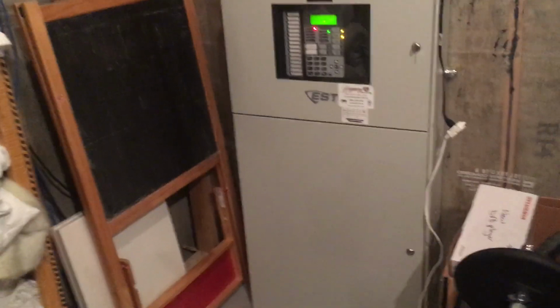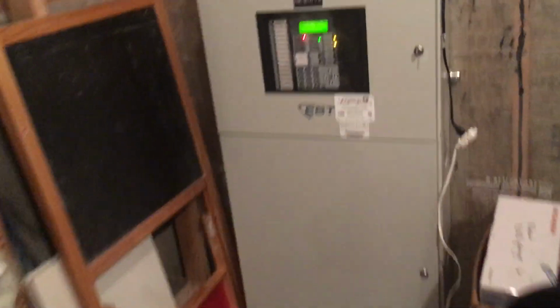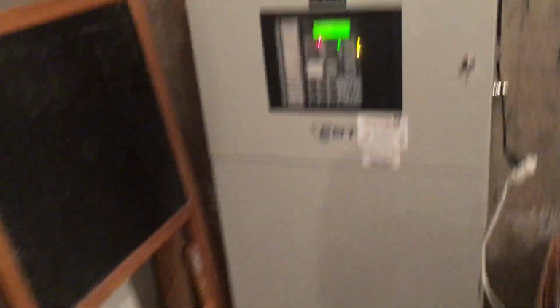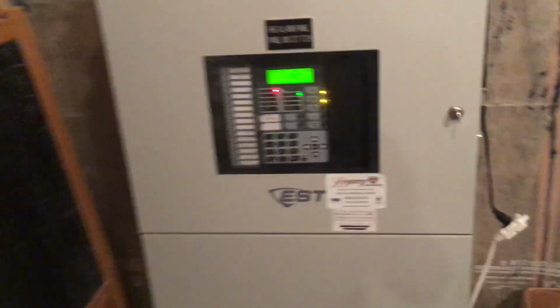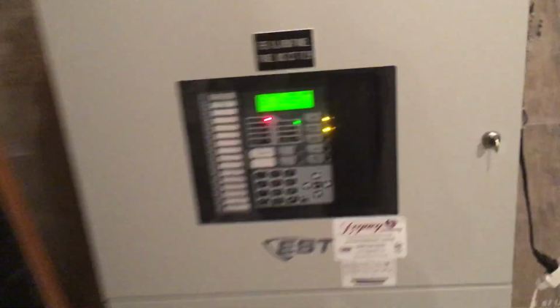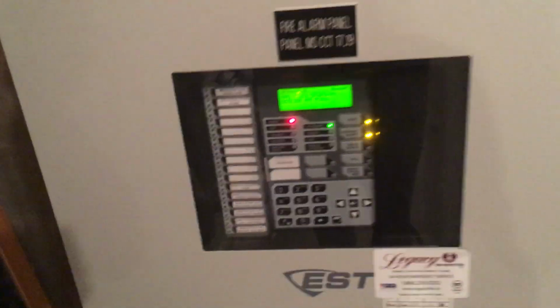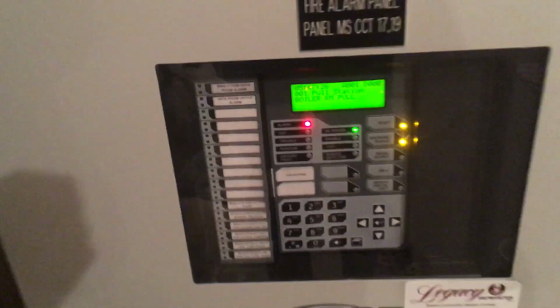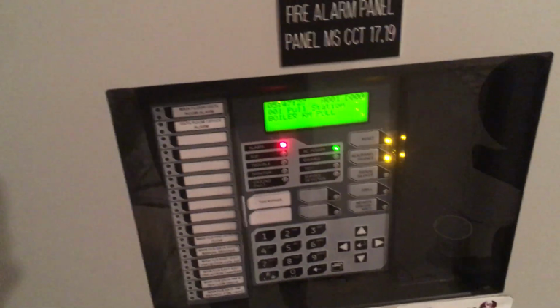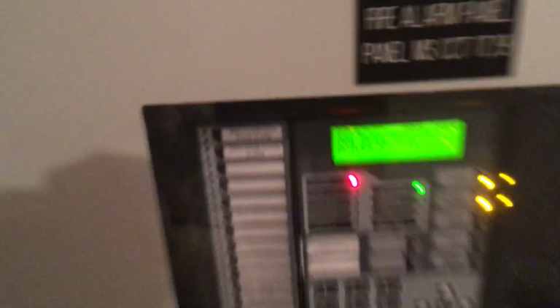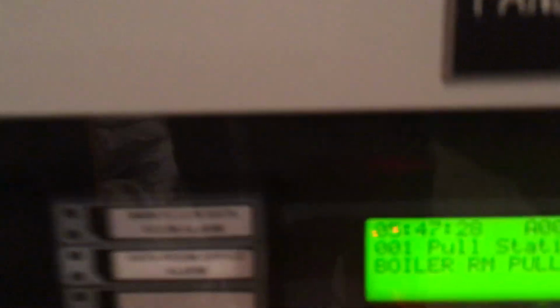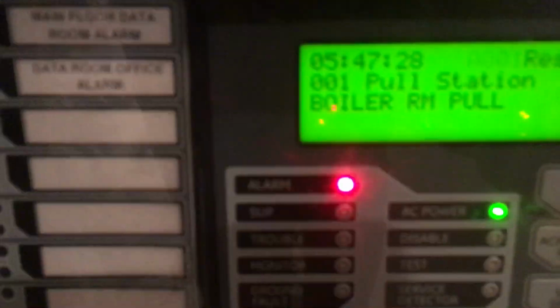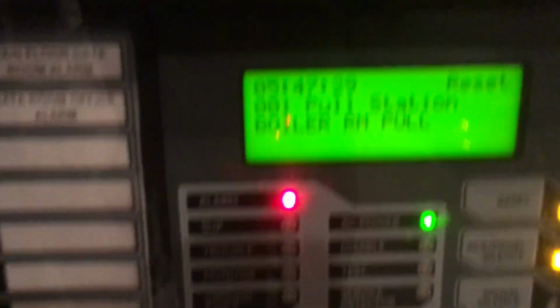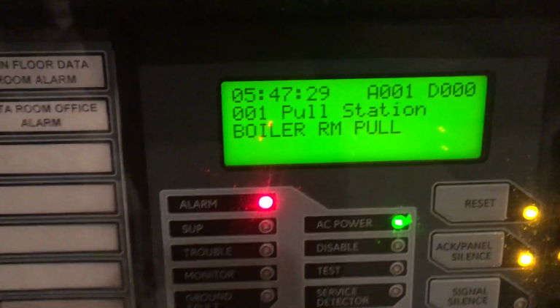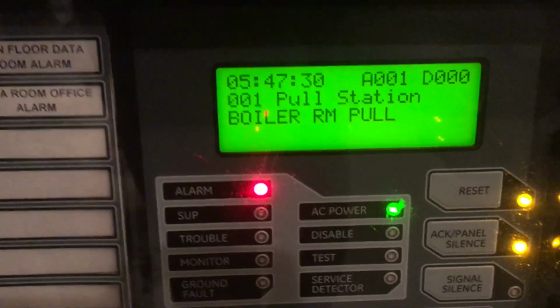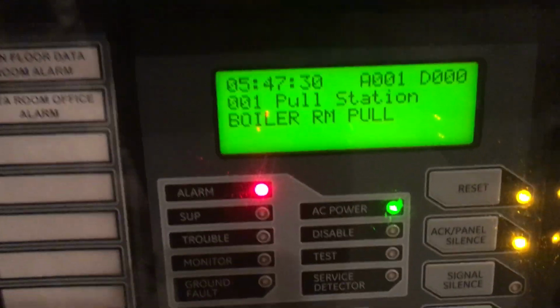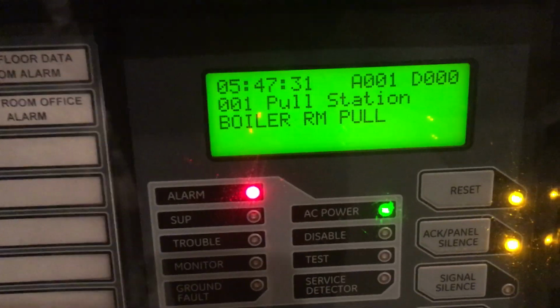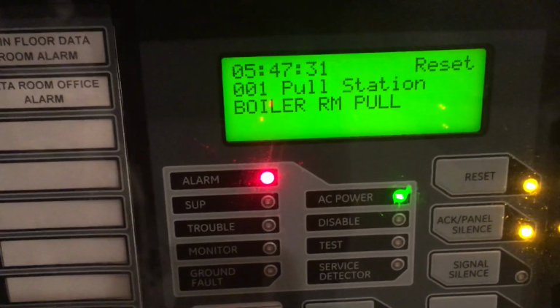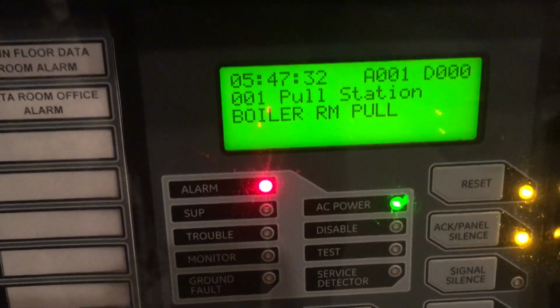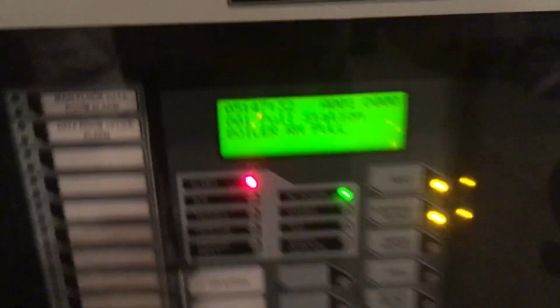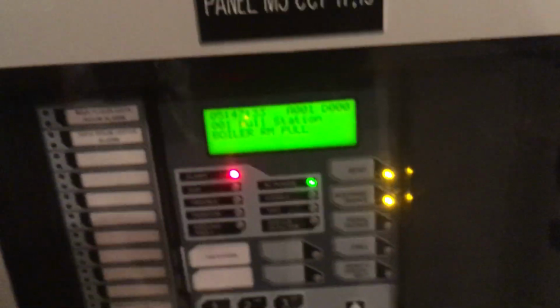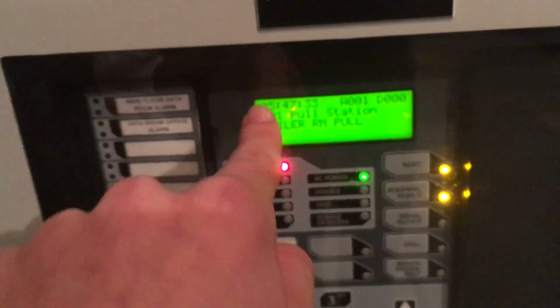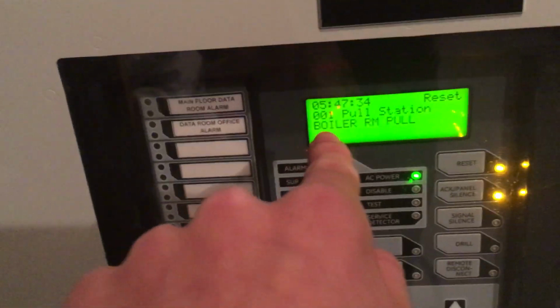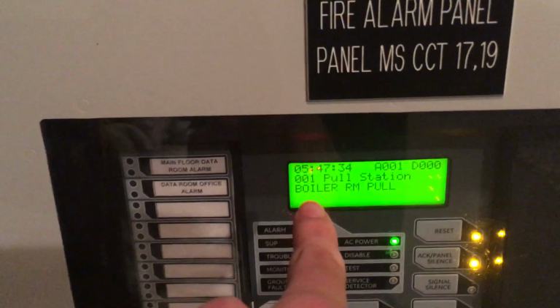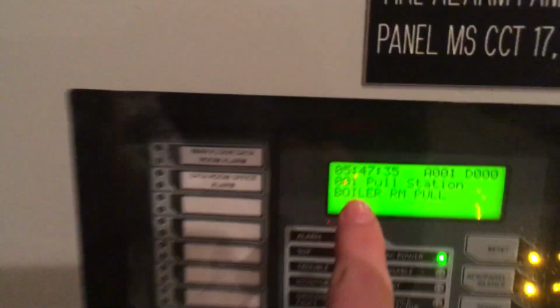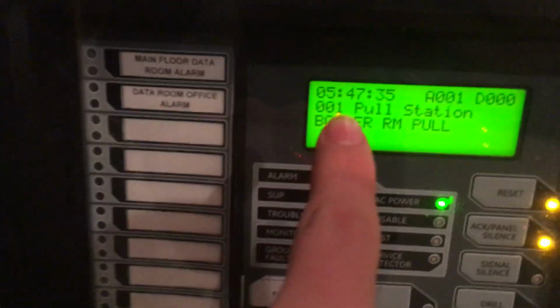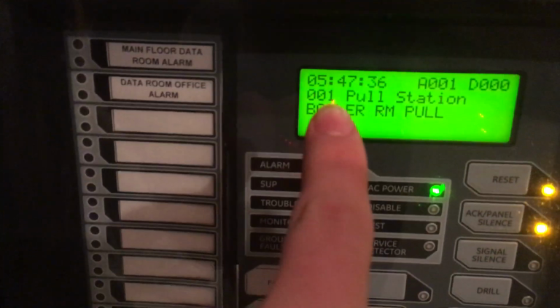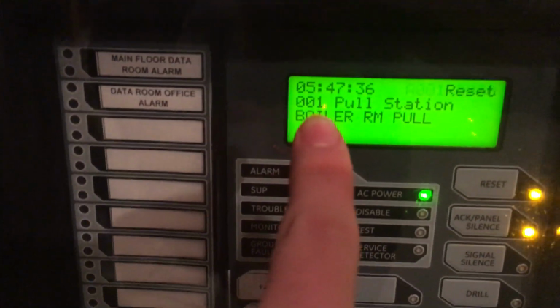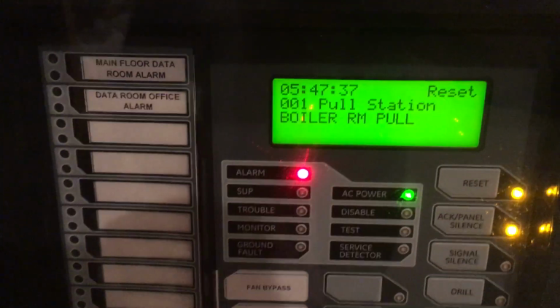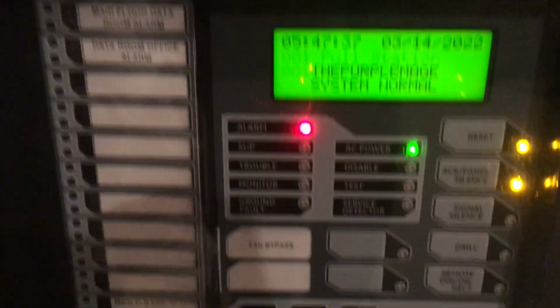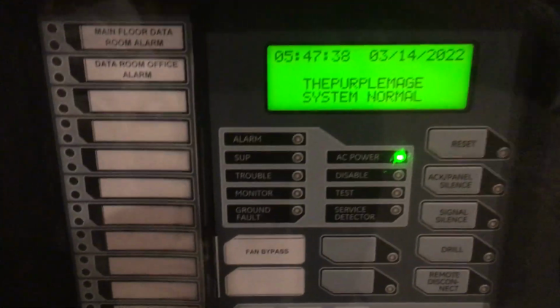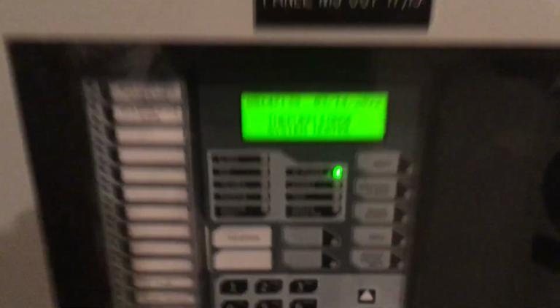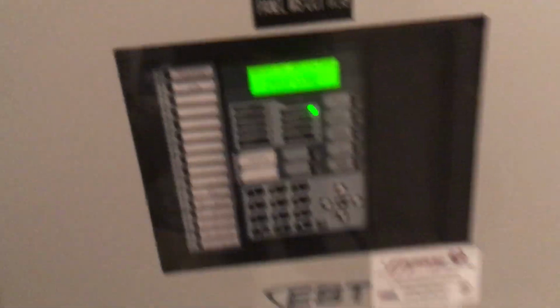Let's do a reset. This panel takes a little bit to reset. You can see I've labeled all the pull stations — this one says 'pull station, boiler, and pull.' The 001 means the alarm that it was. And it's reset — perfect.